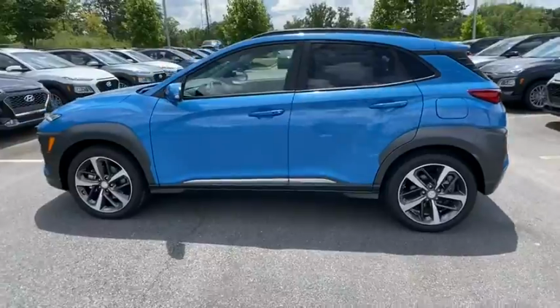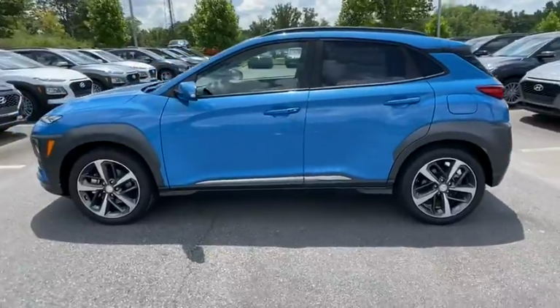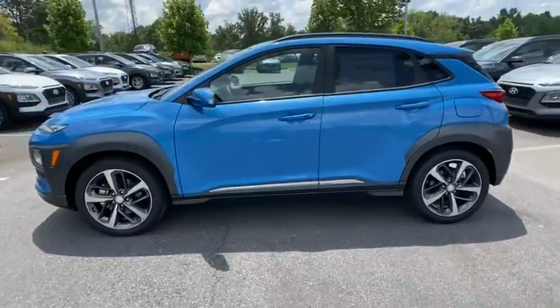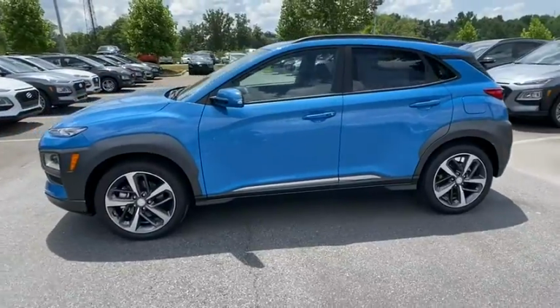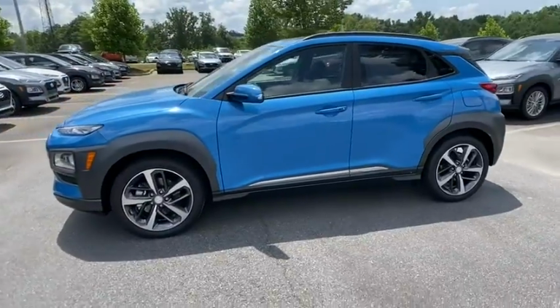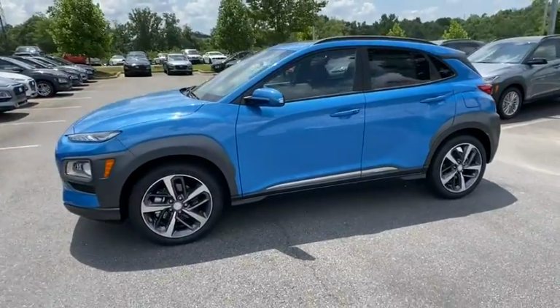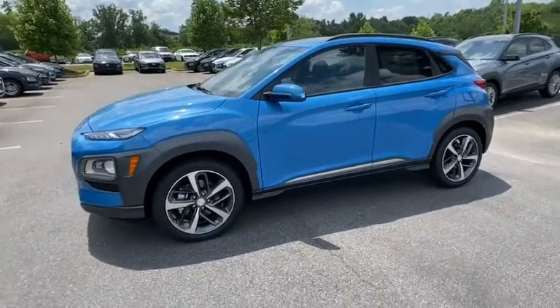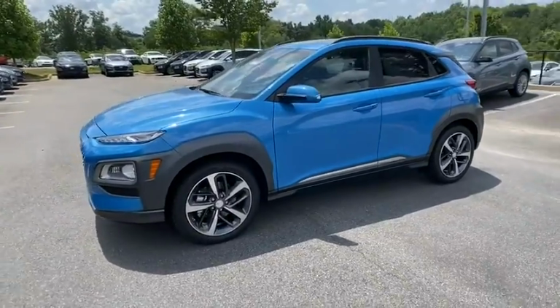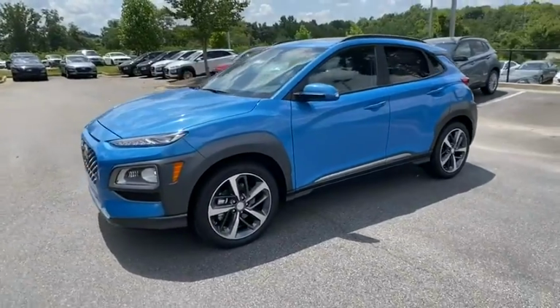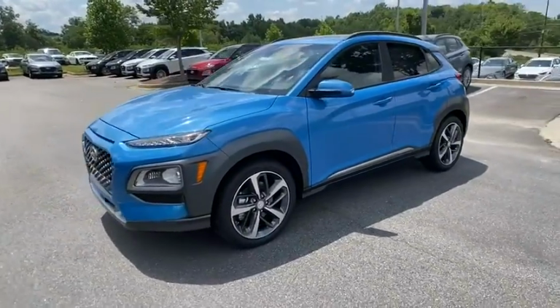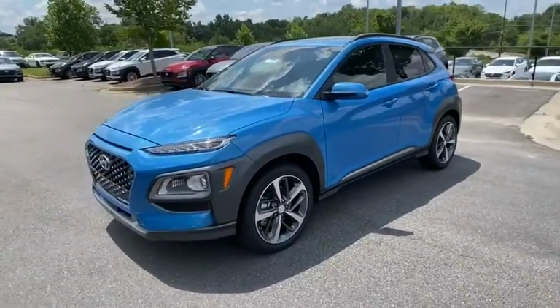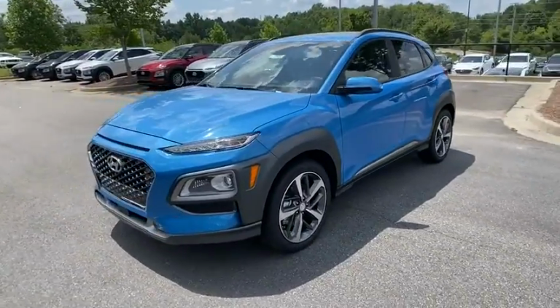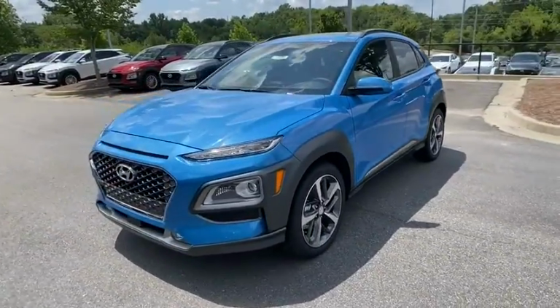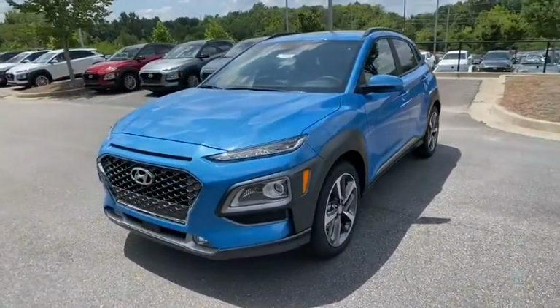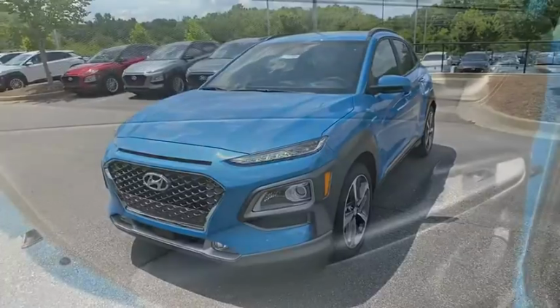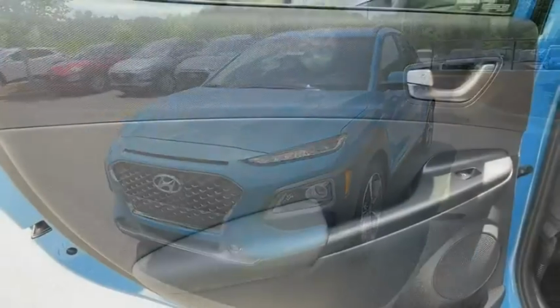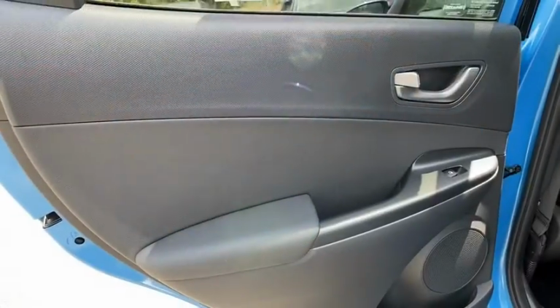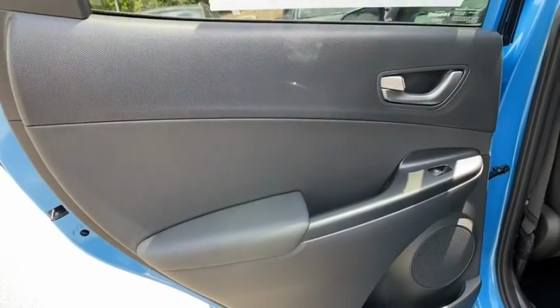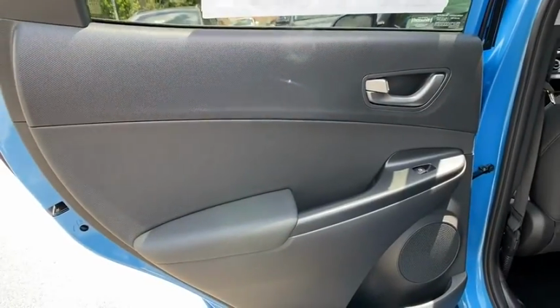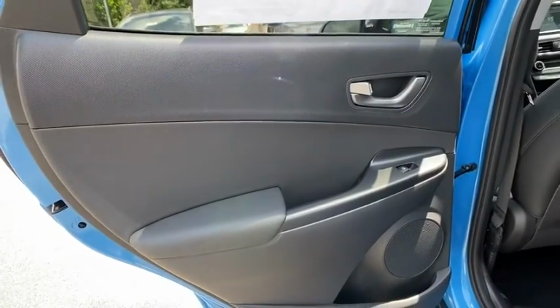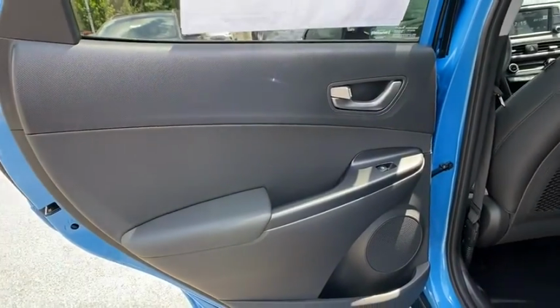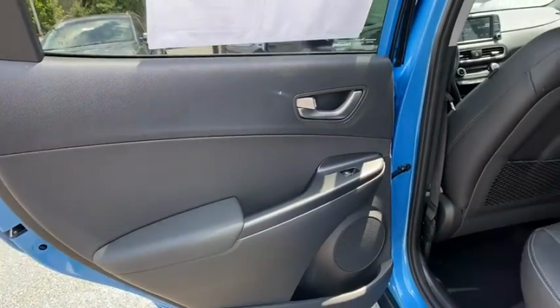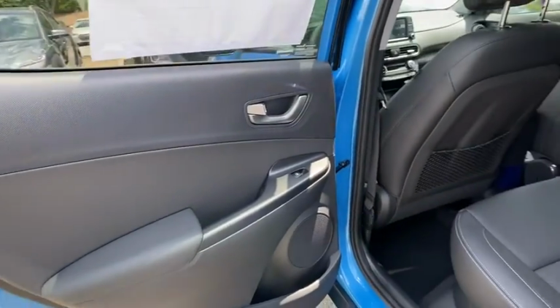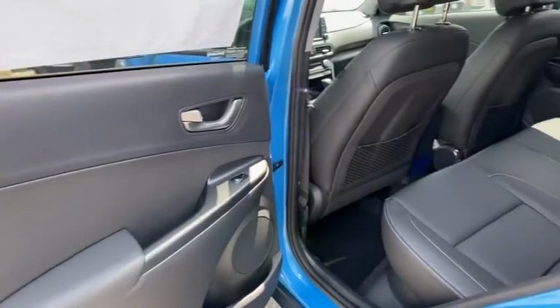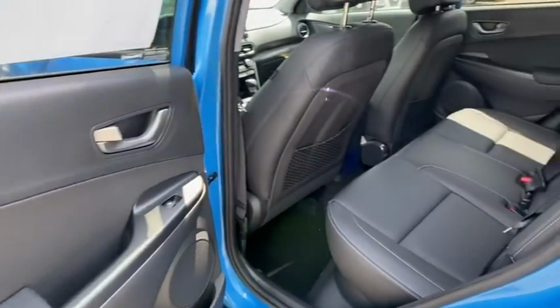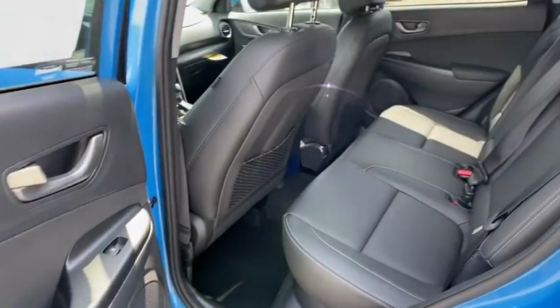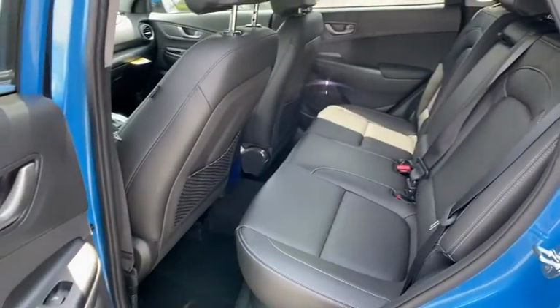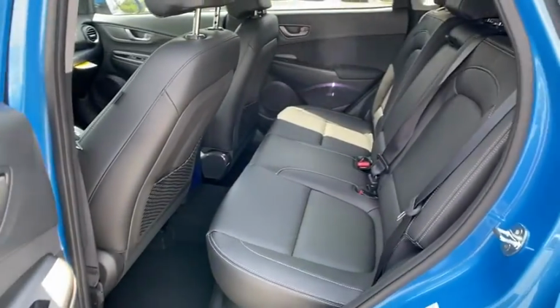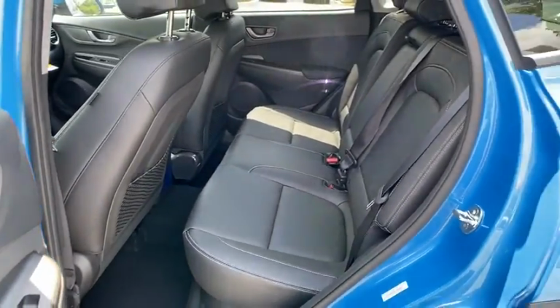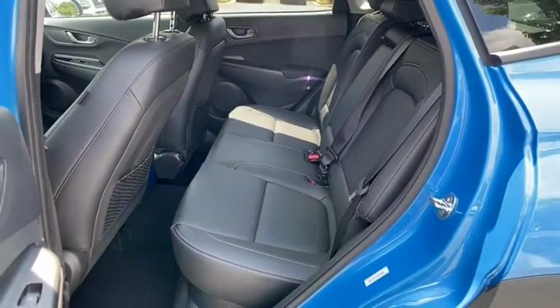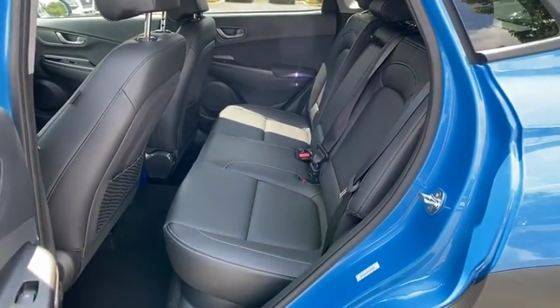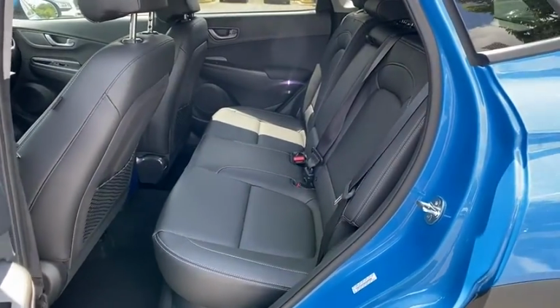Here are some of this vehicle's great options: navigation system, traction control, dual airbags, leather-wrapped steering wheel, alloy wheels, power steering, four-wheel disc brakes, eight speakers.